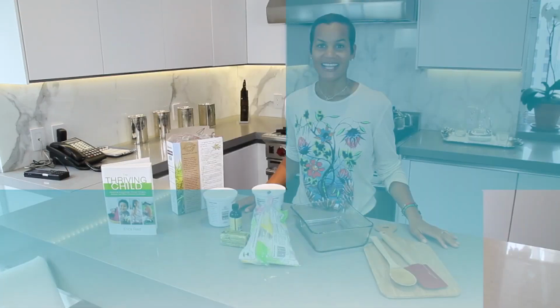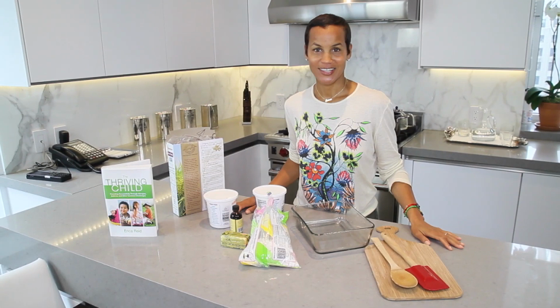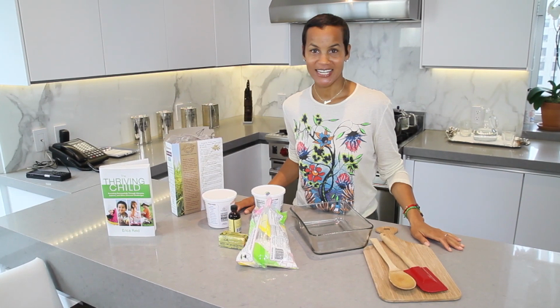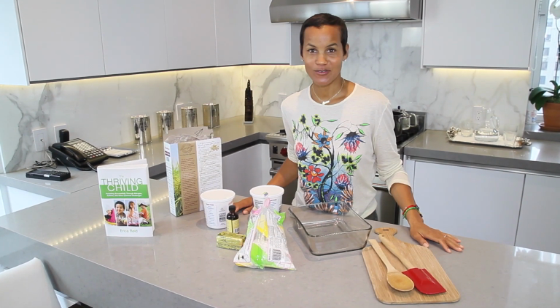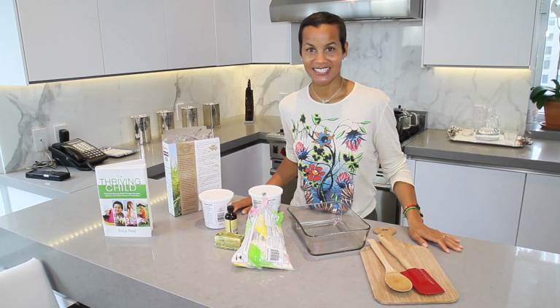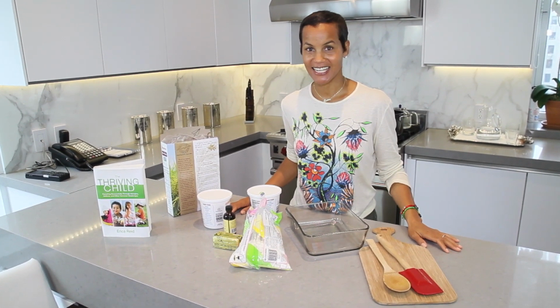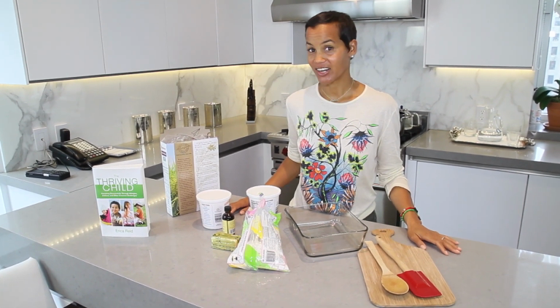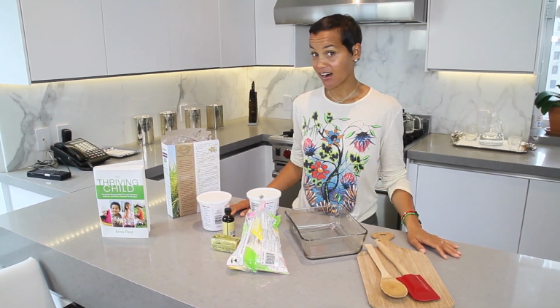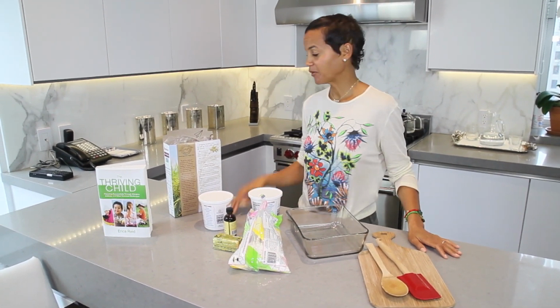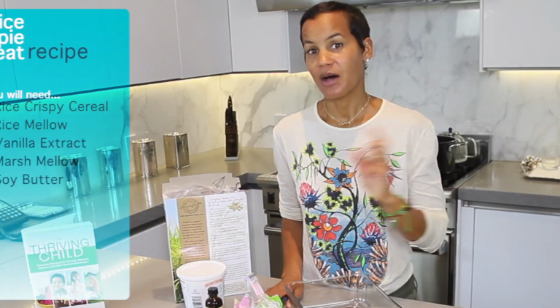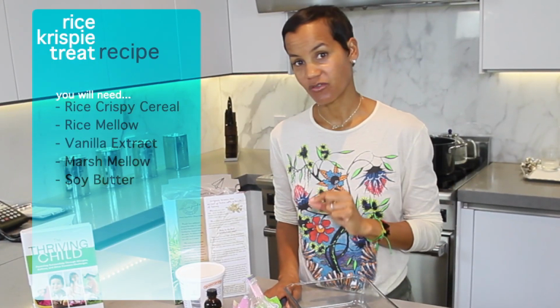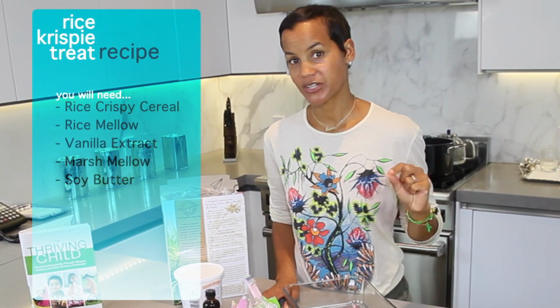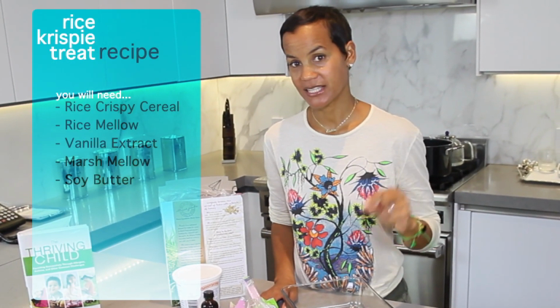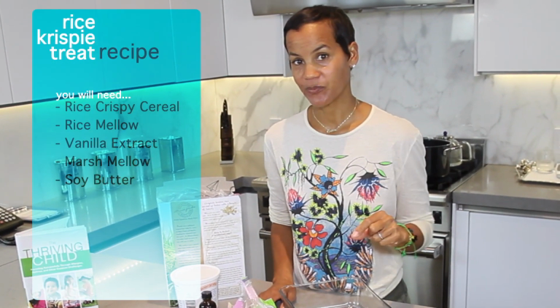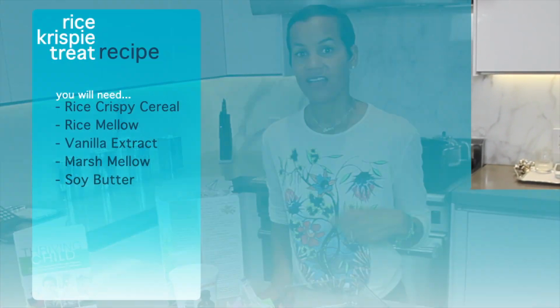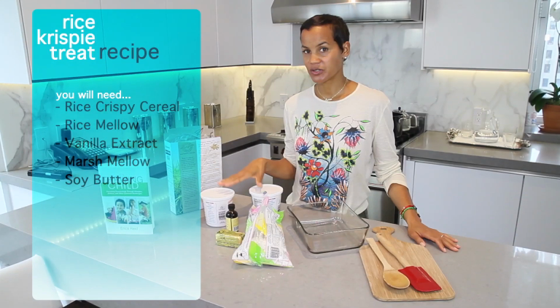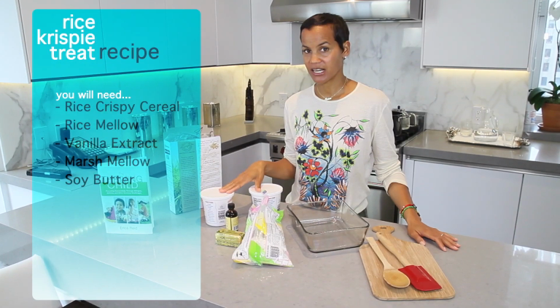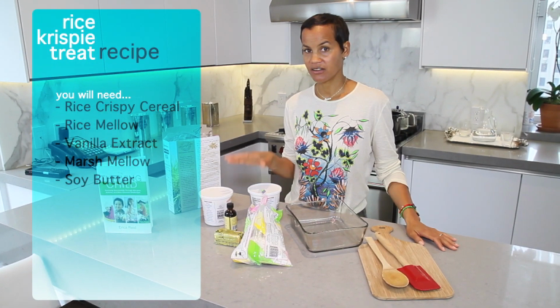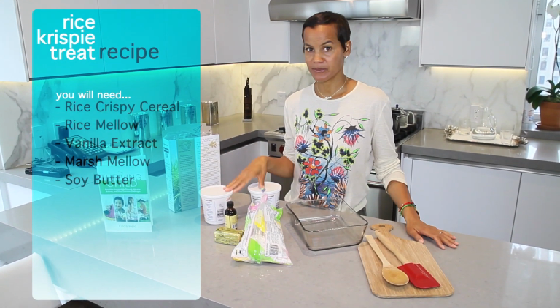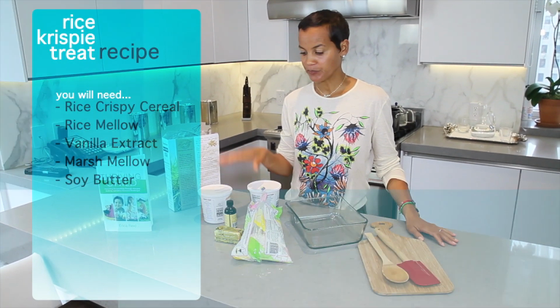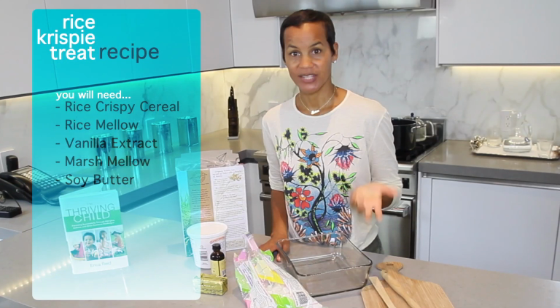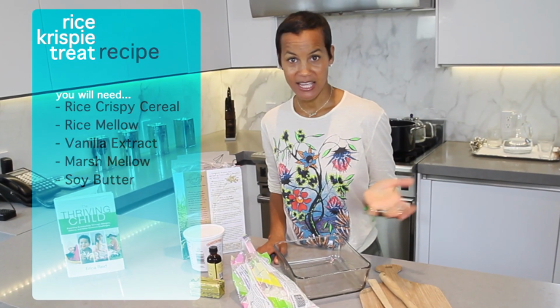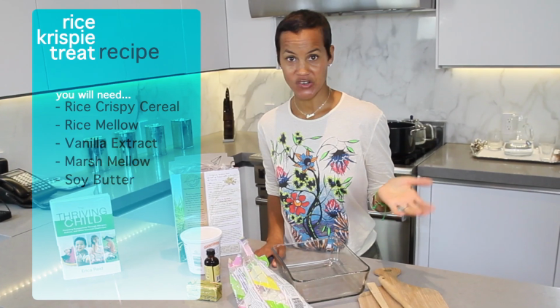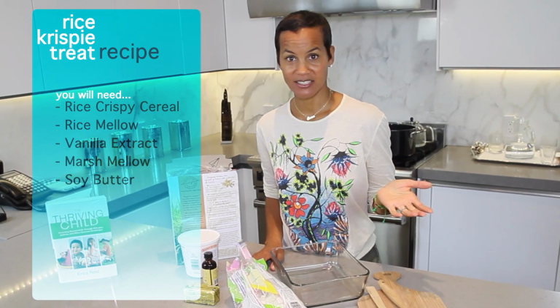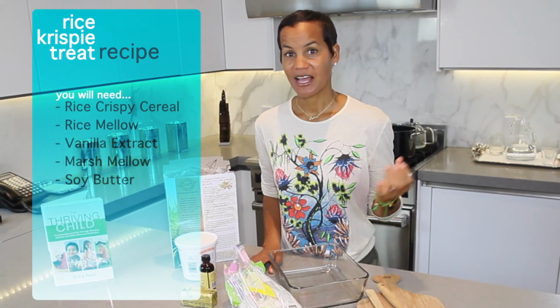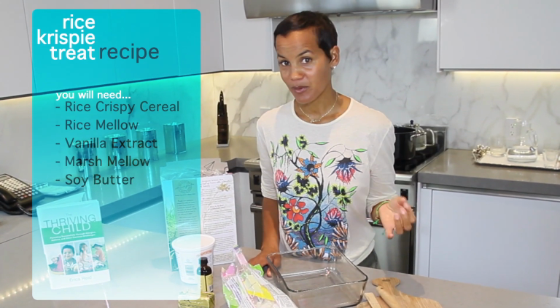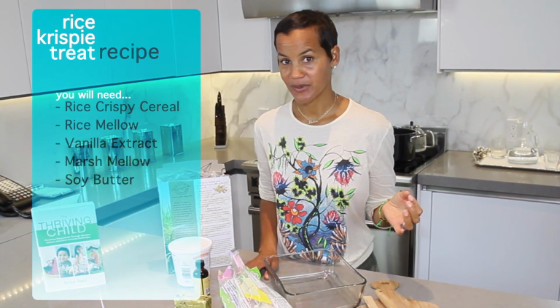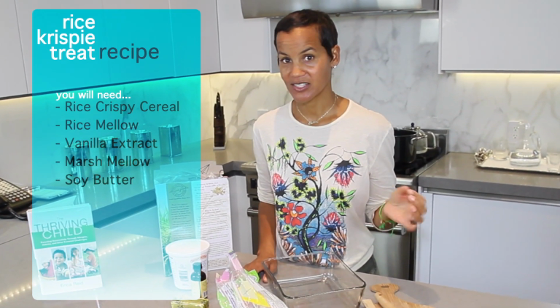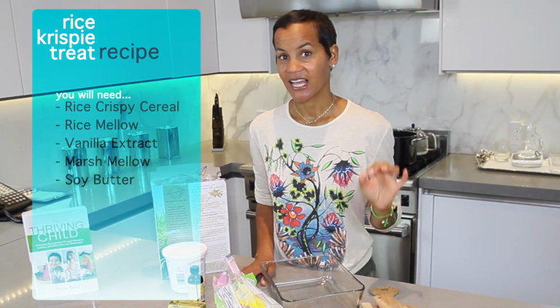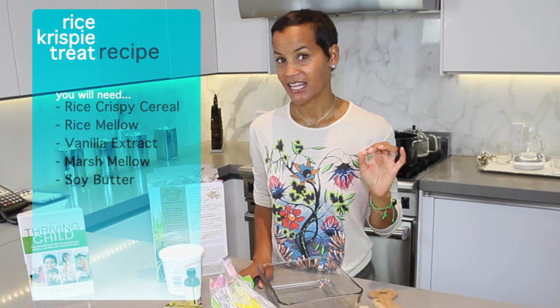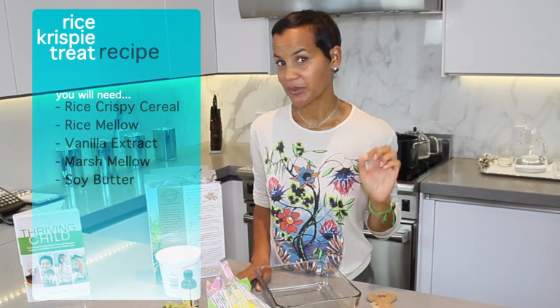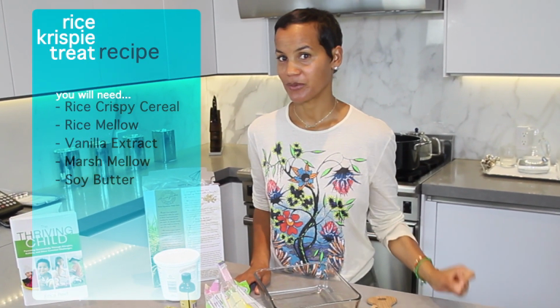The ingredients we're using today are a box of Rice Krispie Cereal, two containers of rice mellow, vanilla extract, a bag of marshmallows, and a little bit of soy butter.